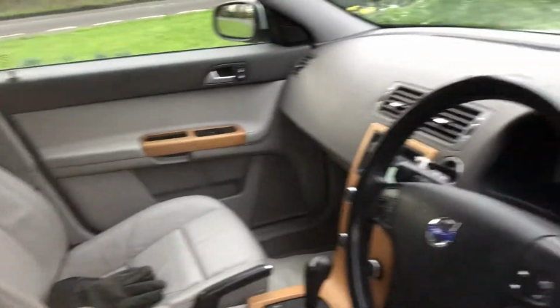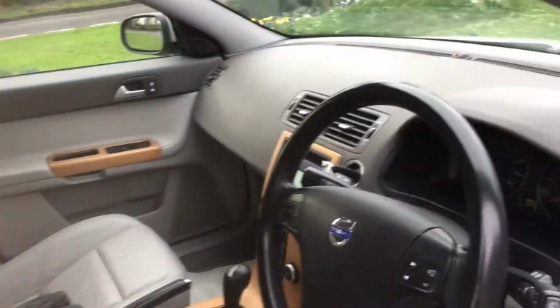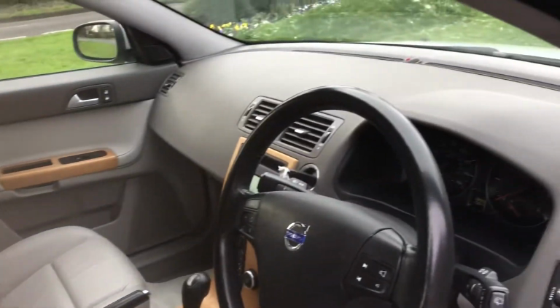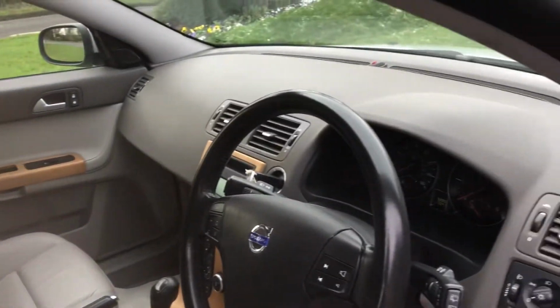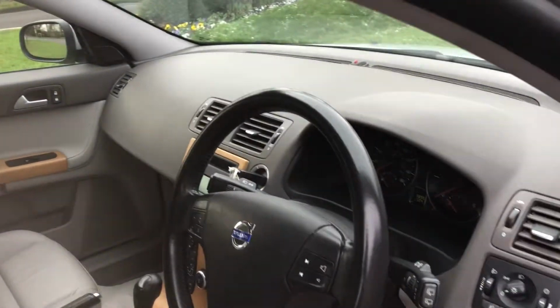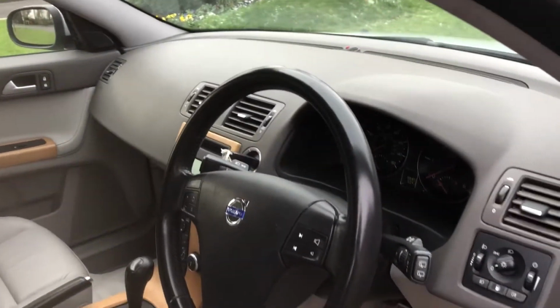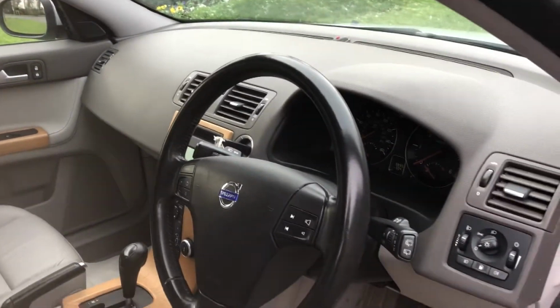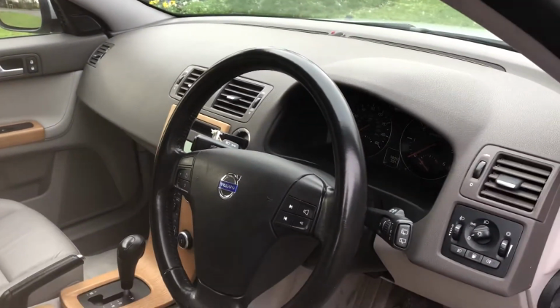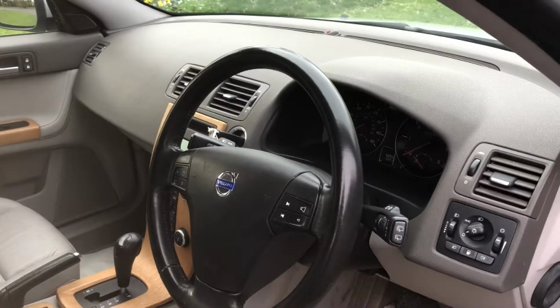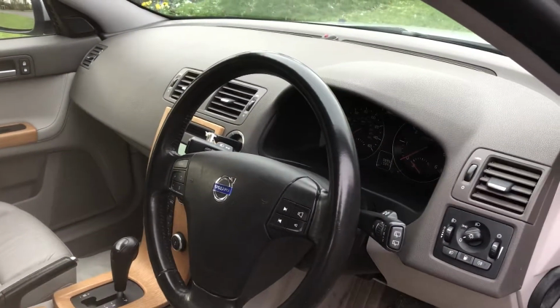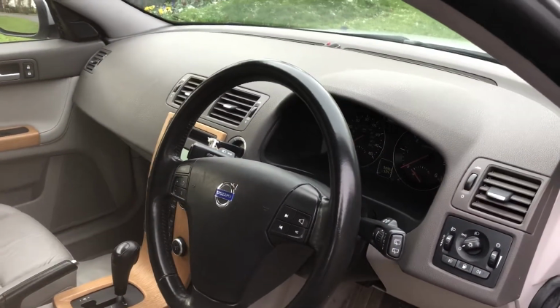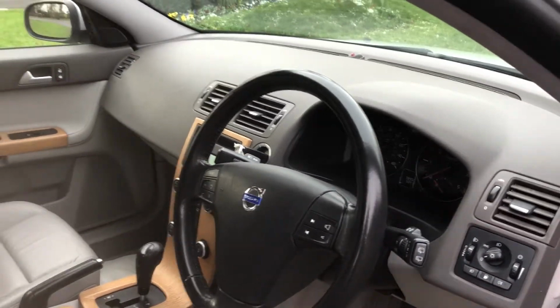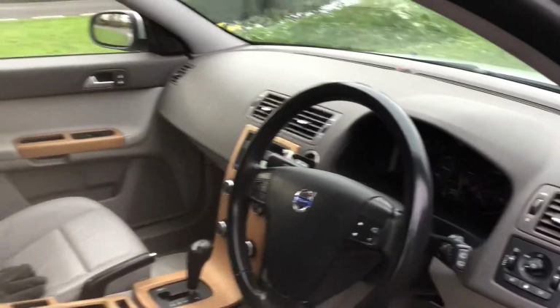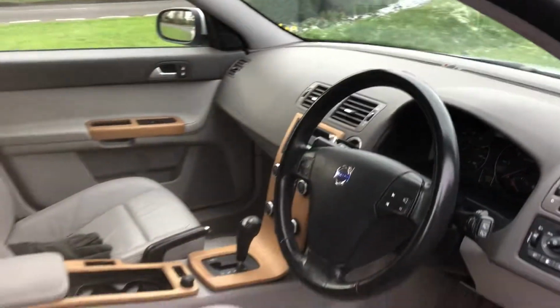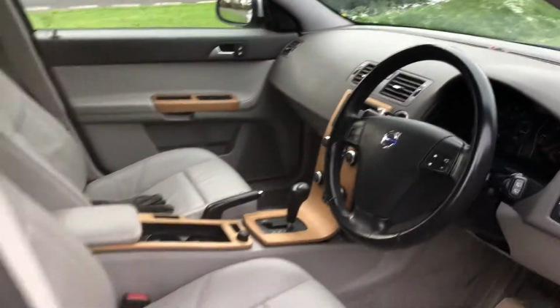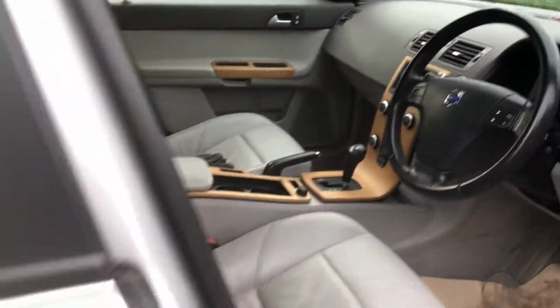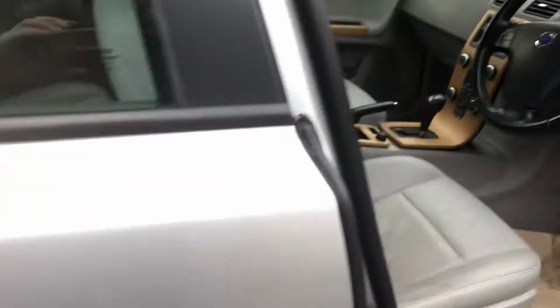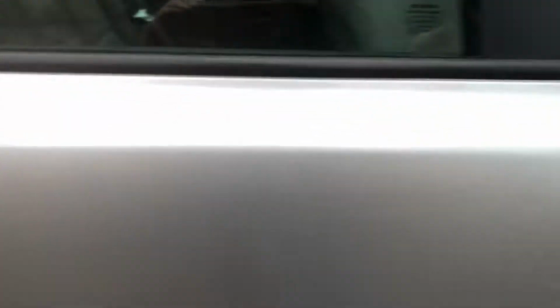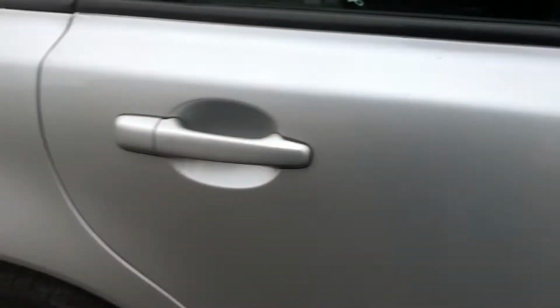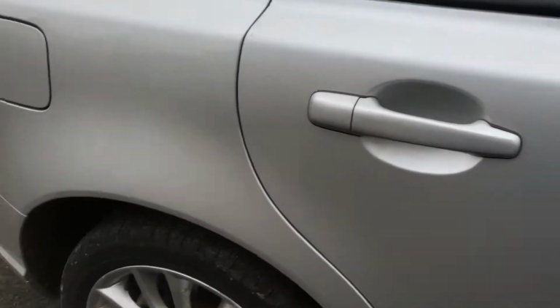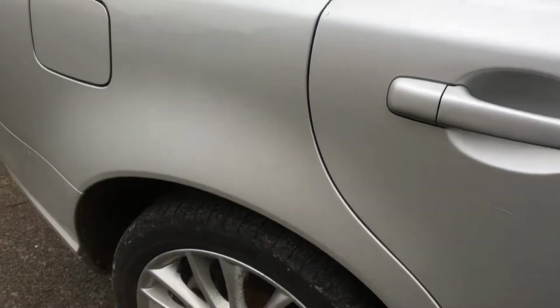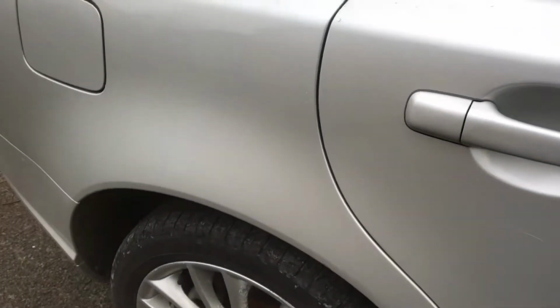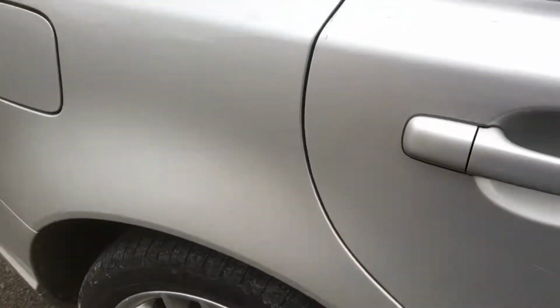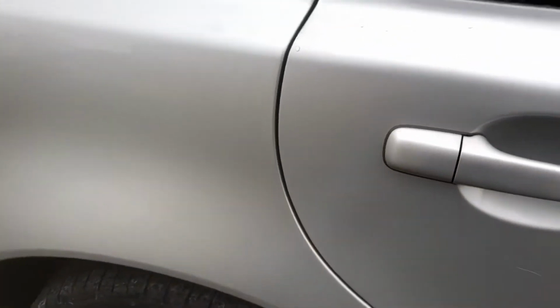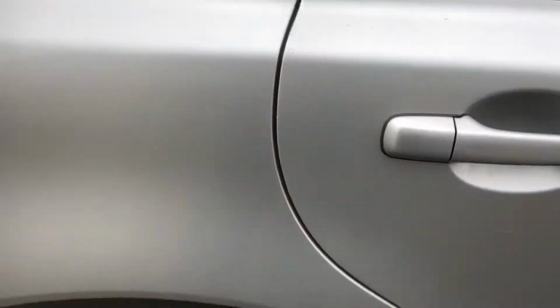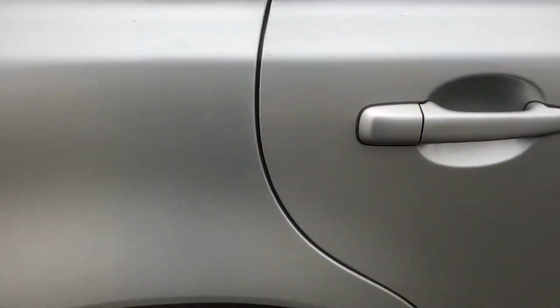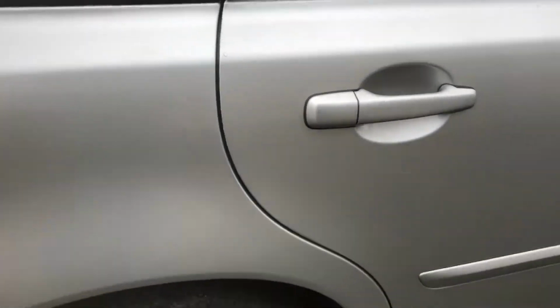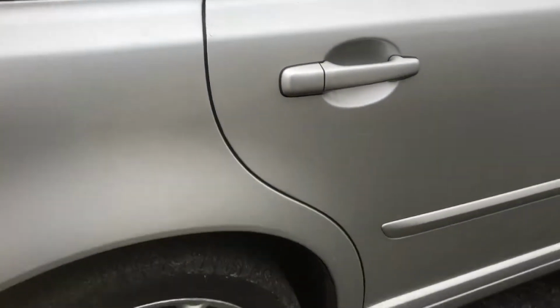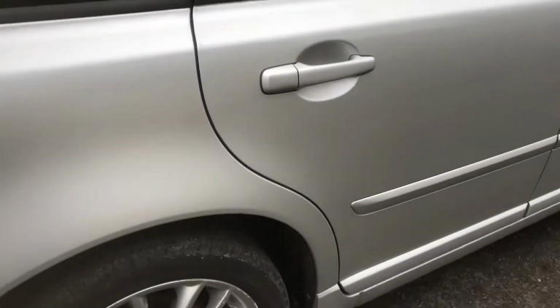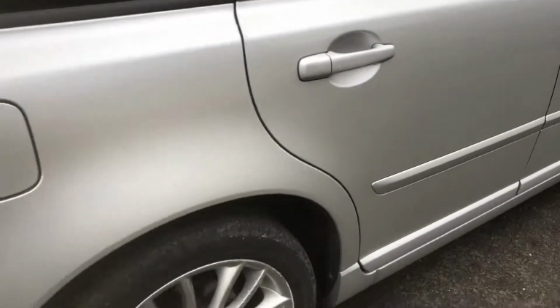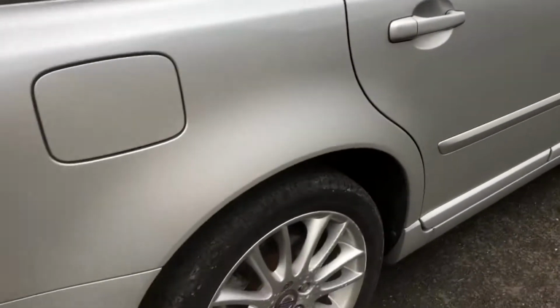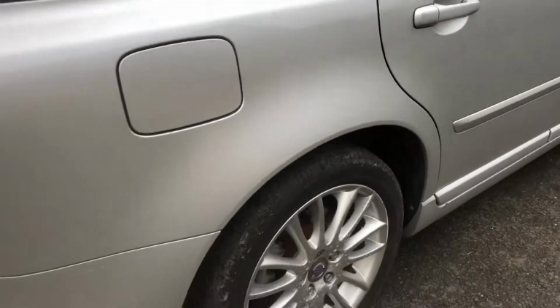98,000 miles, three owners. It's going to have a good going over before it goes.